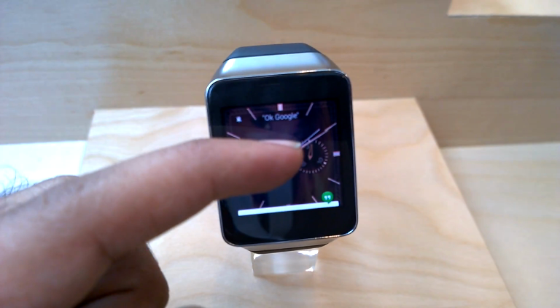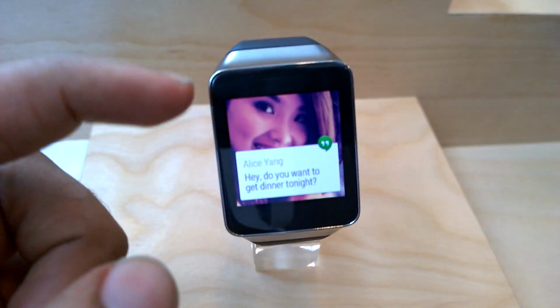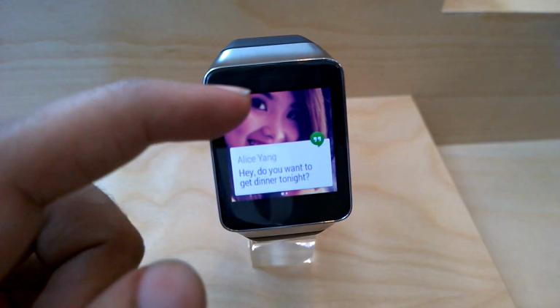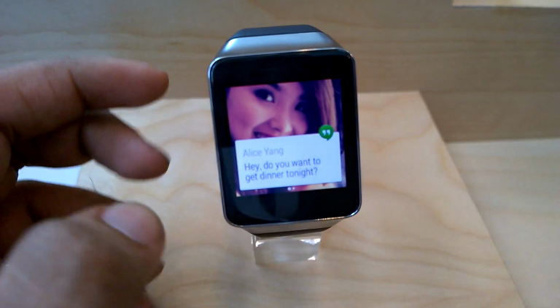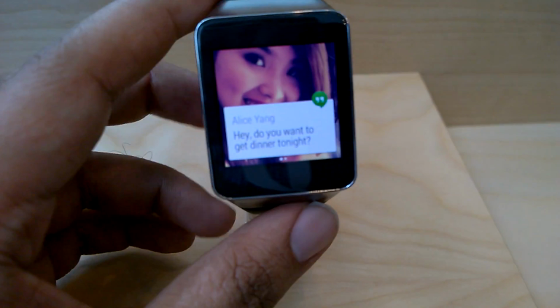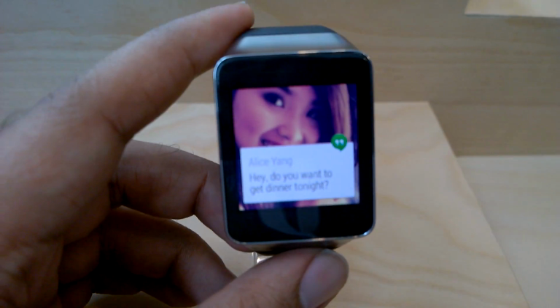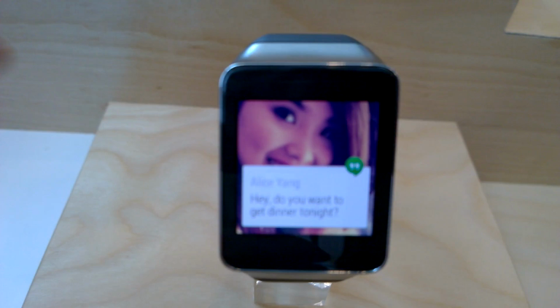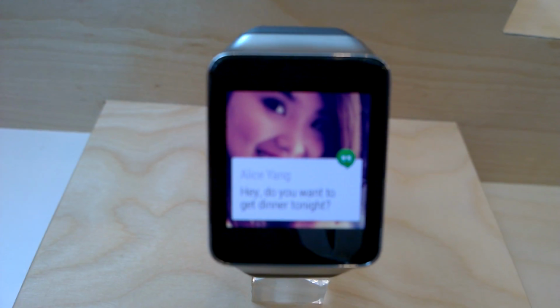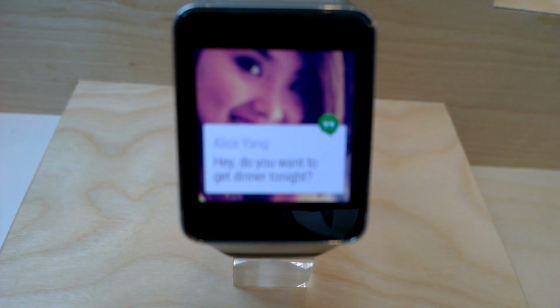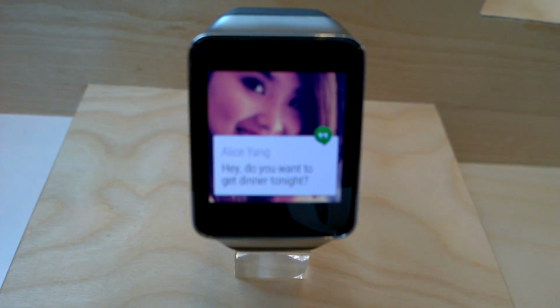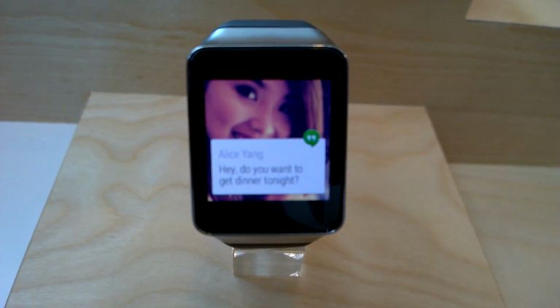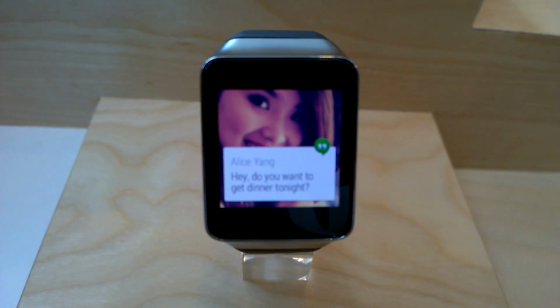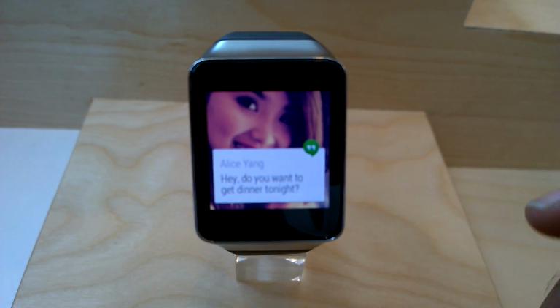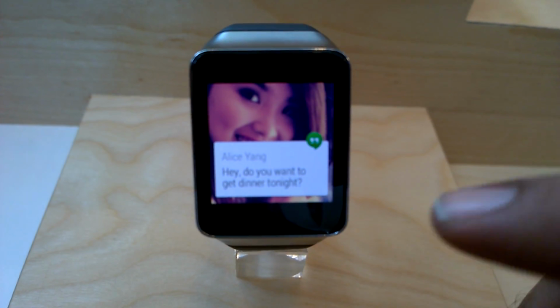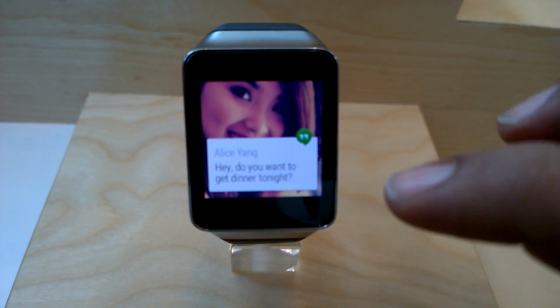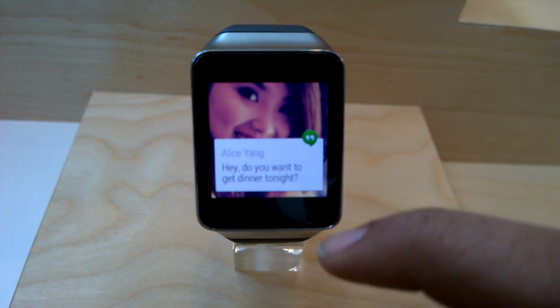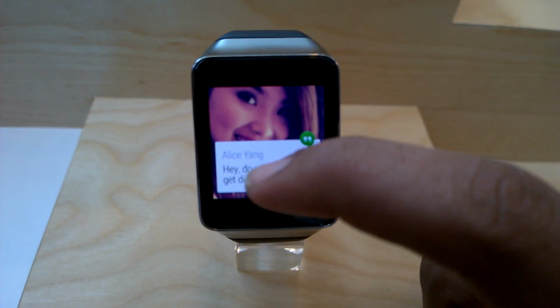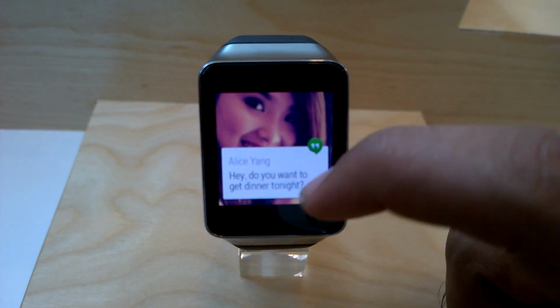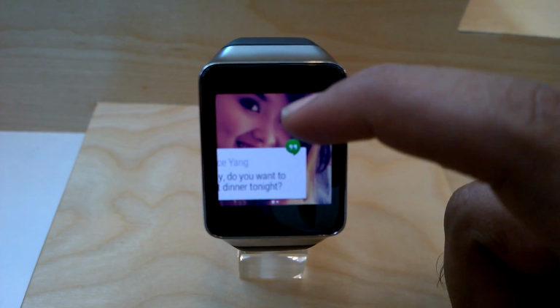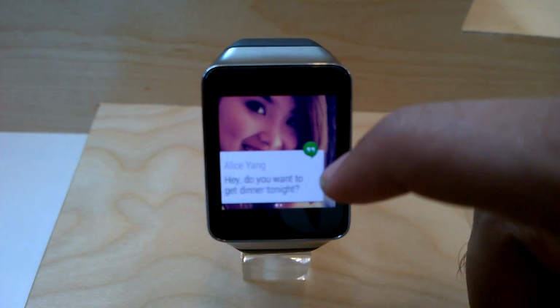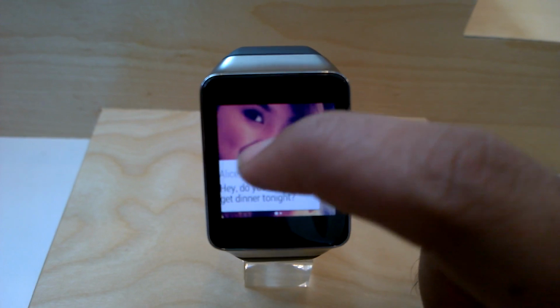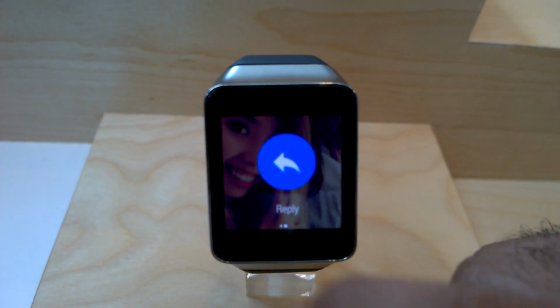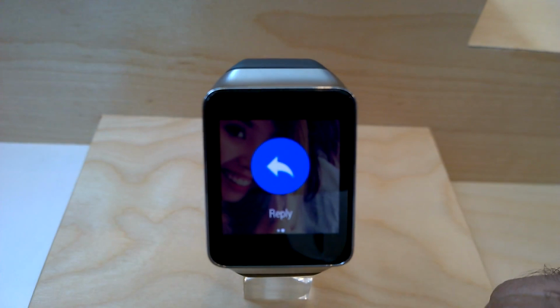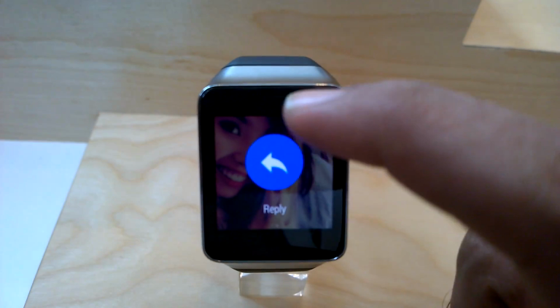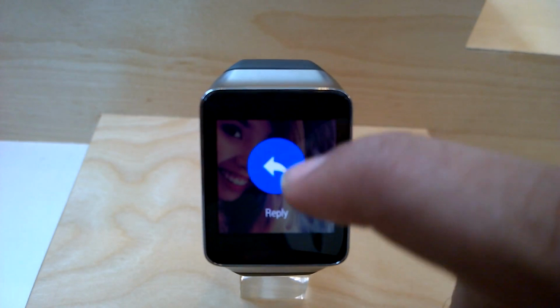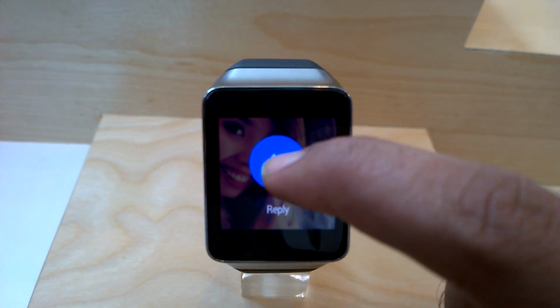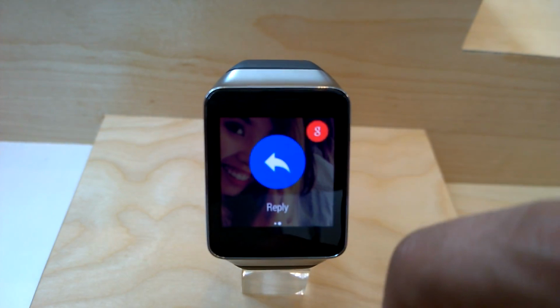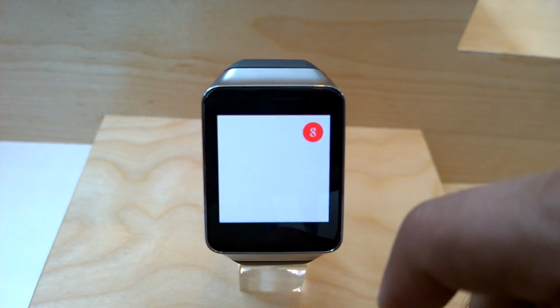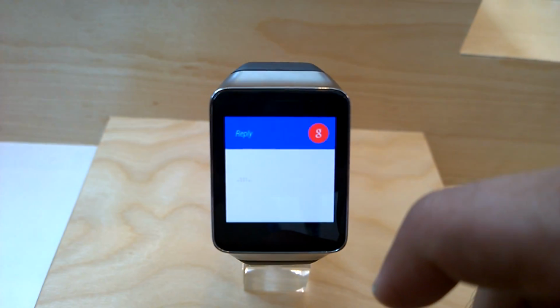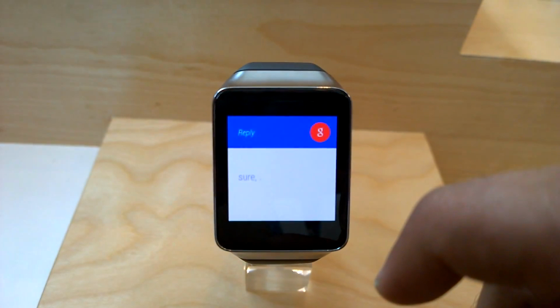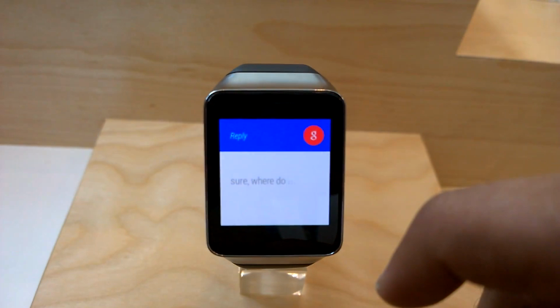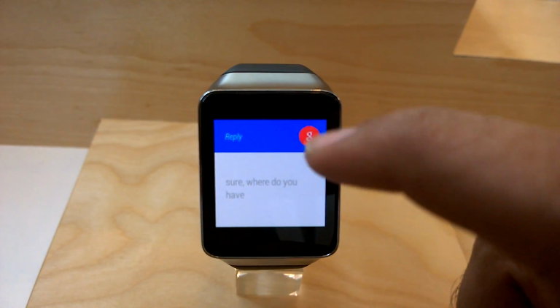So this is the actual watch face. You have Hangouts on it — this is Google Hangouts. Somebody is messaging you, and this is what you would see. You can actually reply from here as well if you want, using your voice.